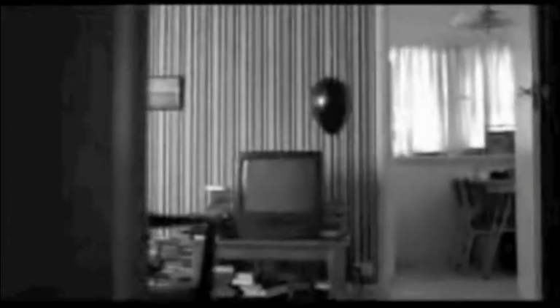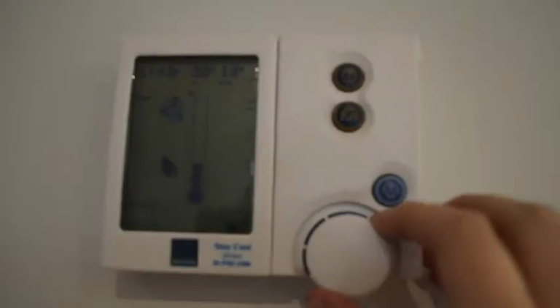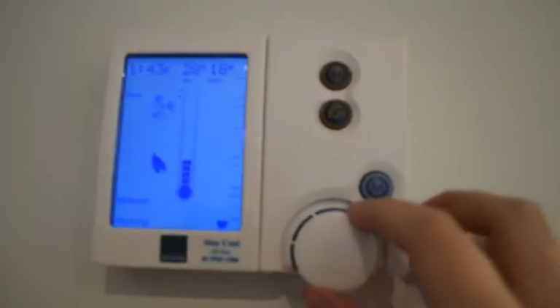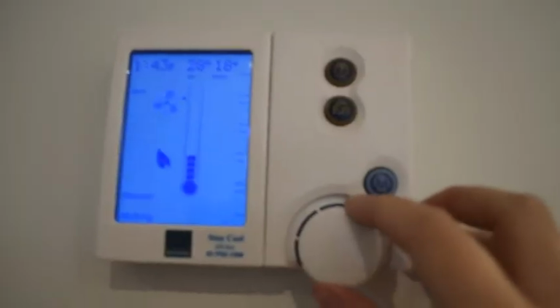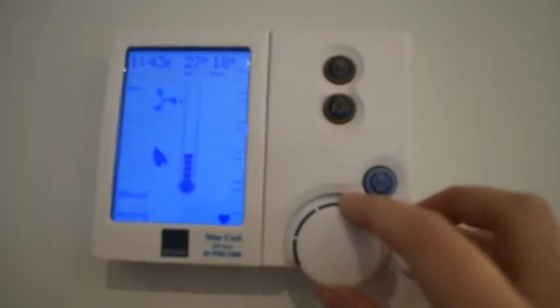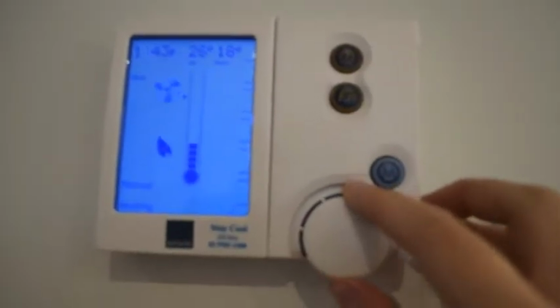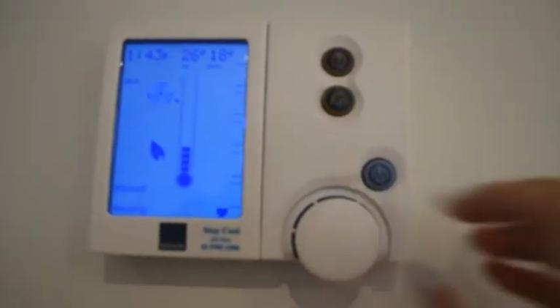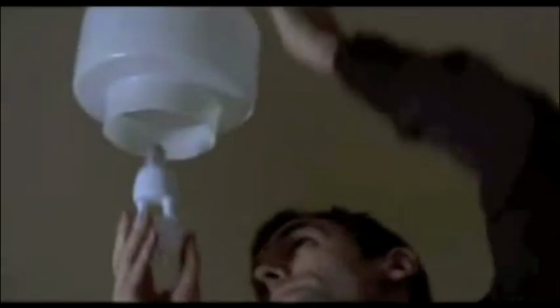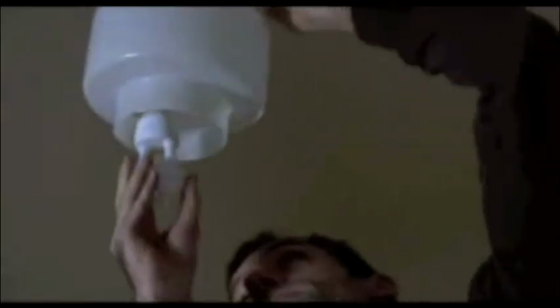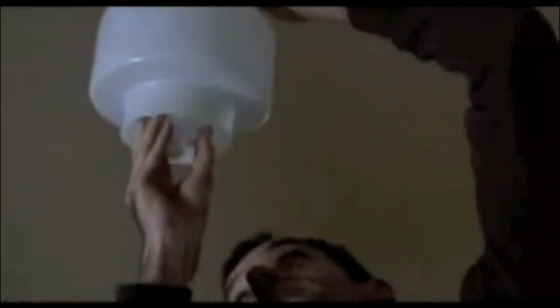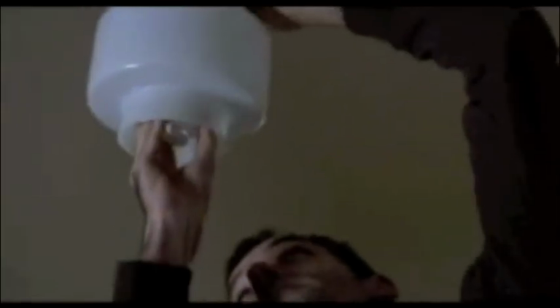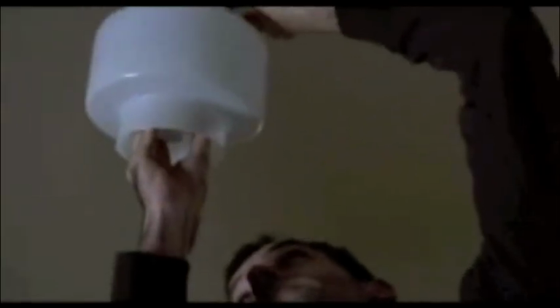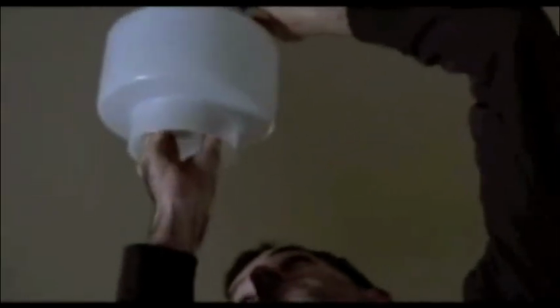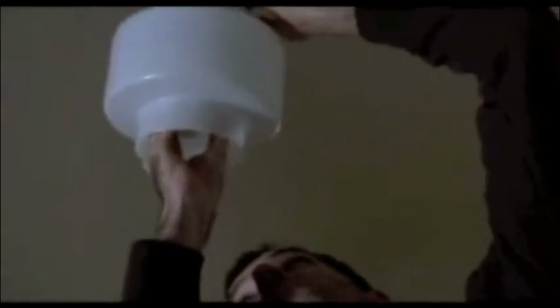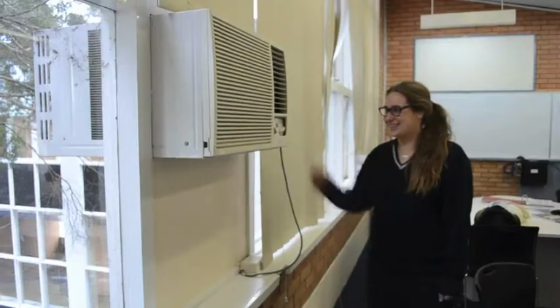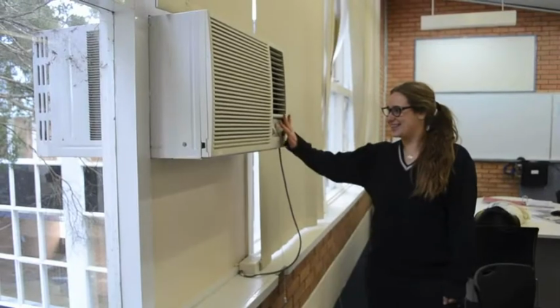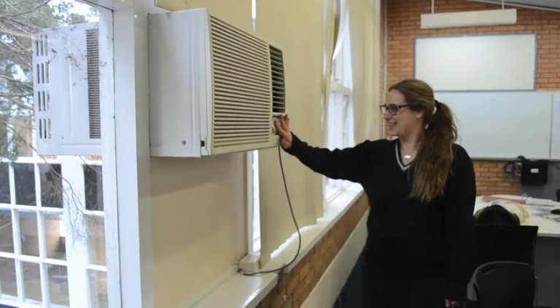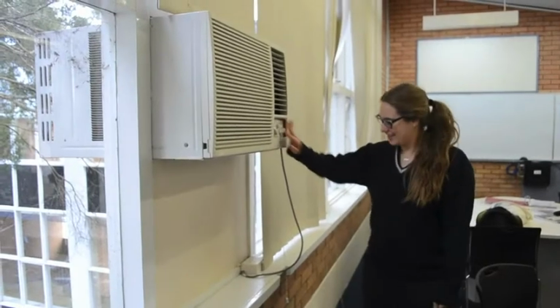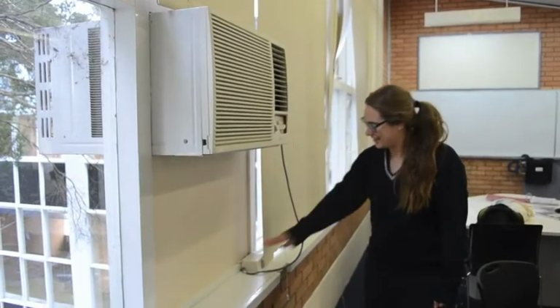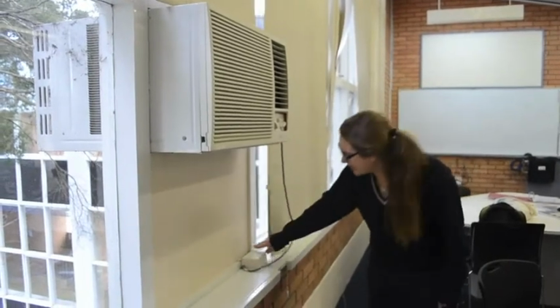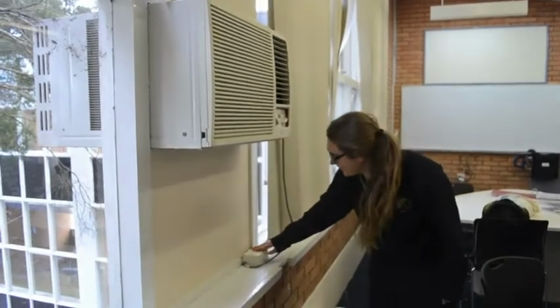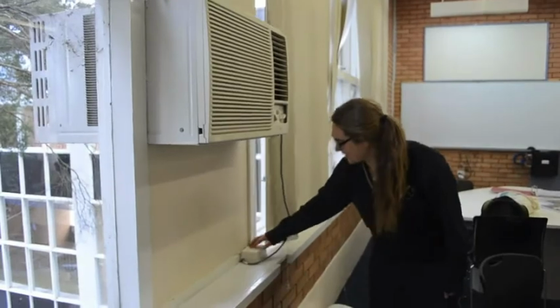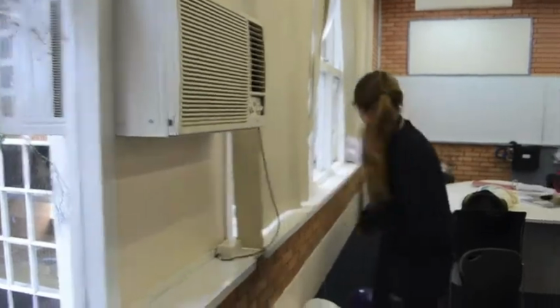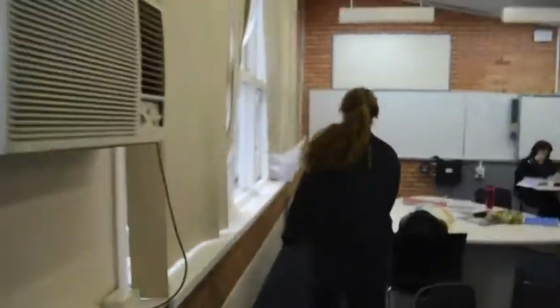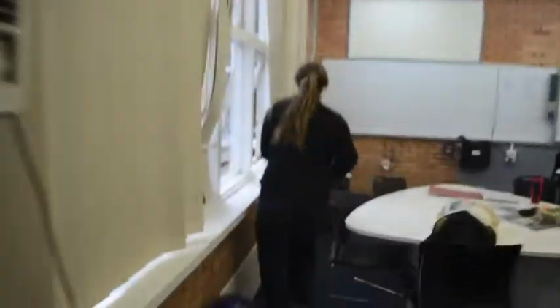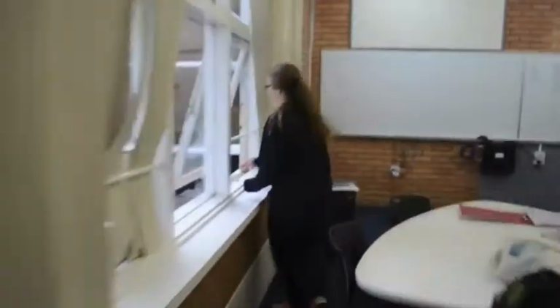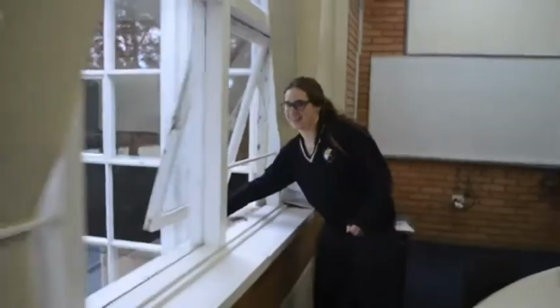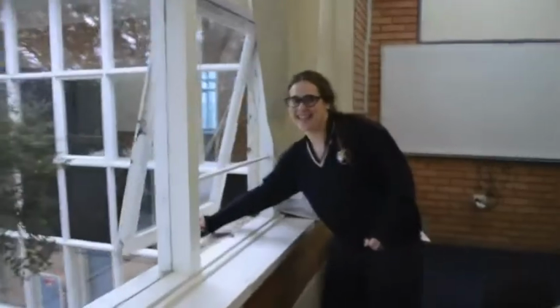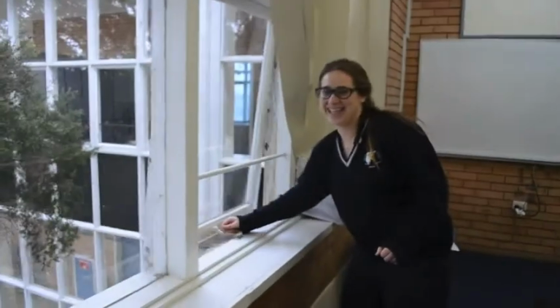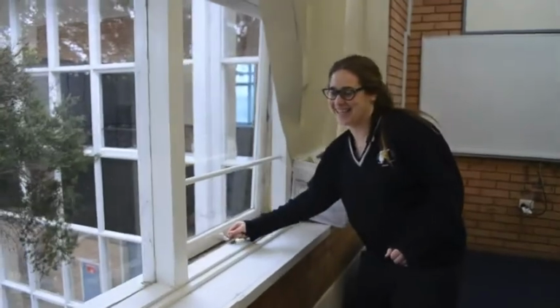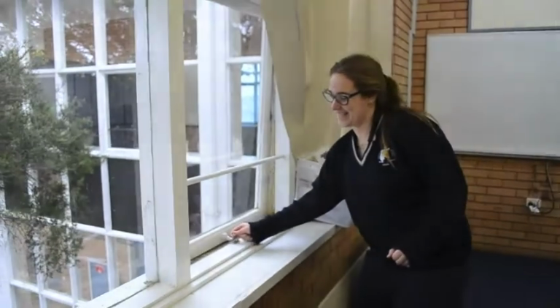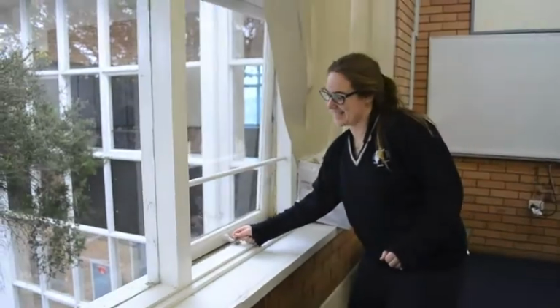Setting air conditioning to 26 degrees, using energy efficient light bulbs, closing windows to keep heat out, and using blinds are simple ways to save energy both at school and at home.